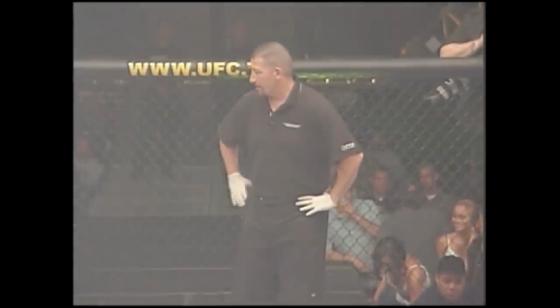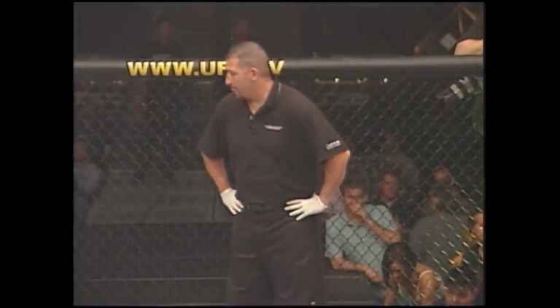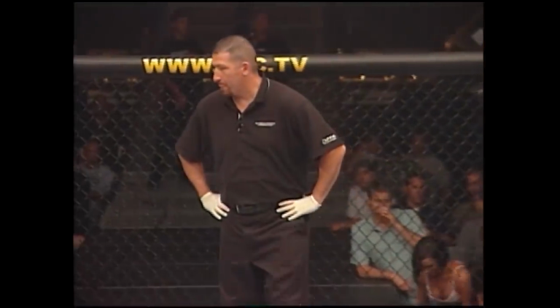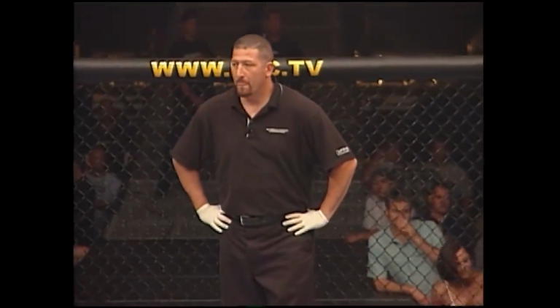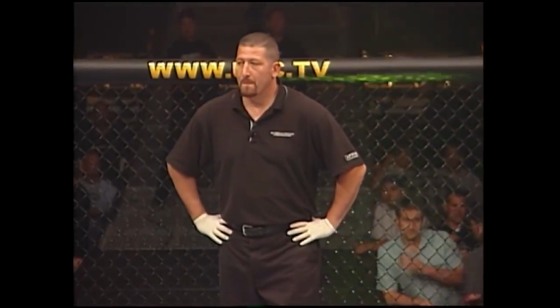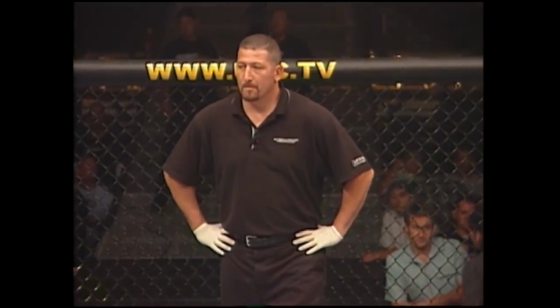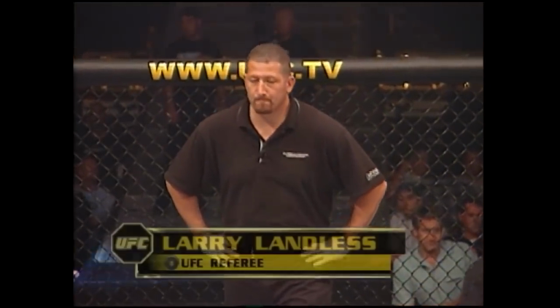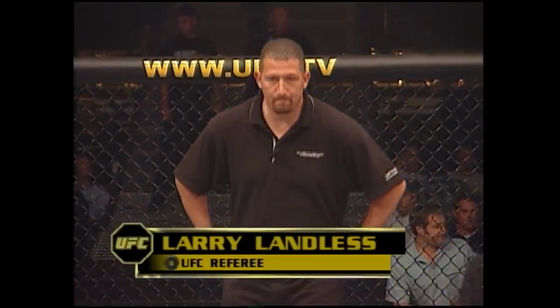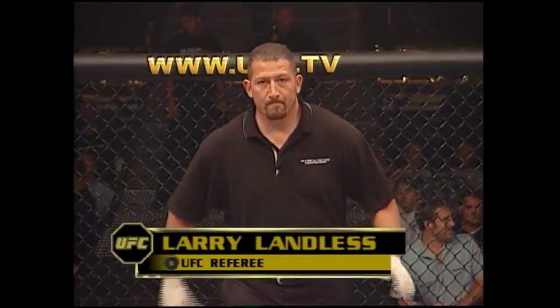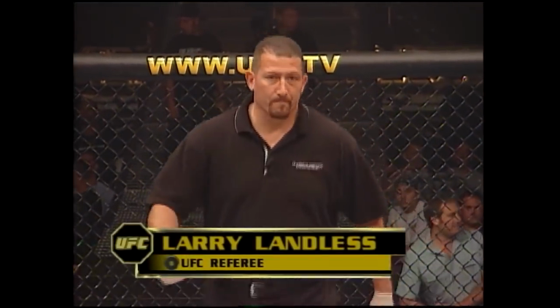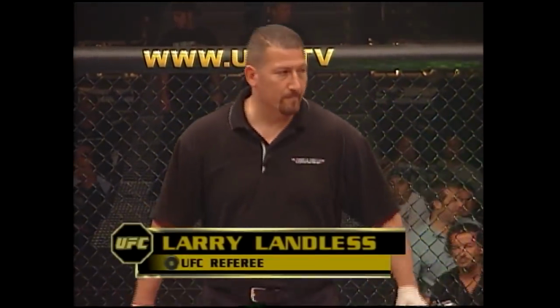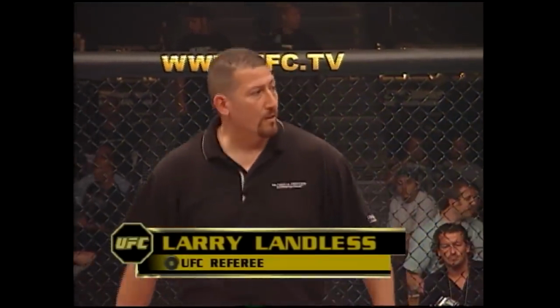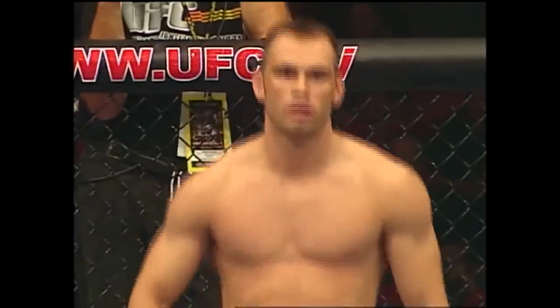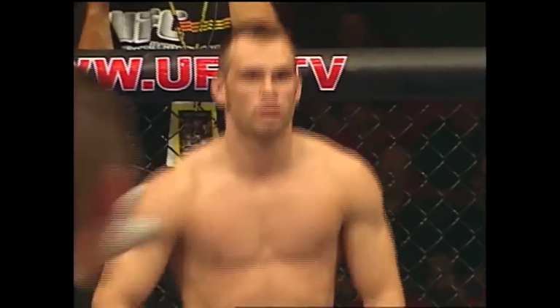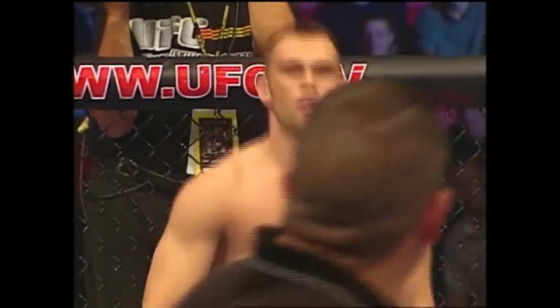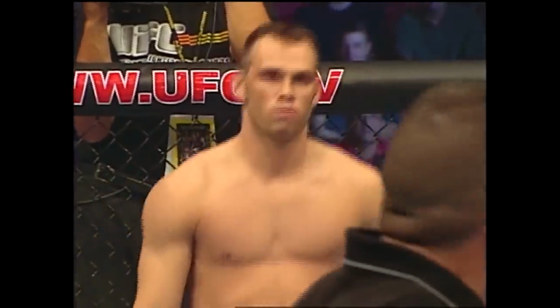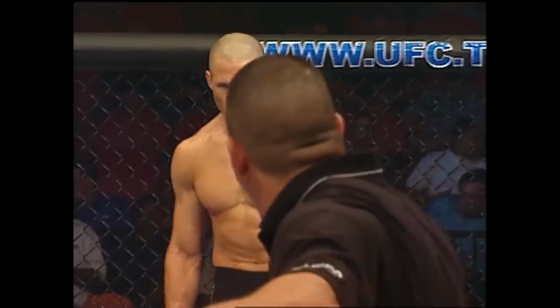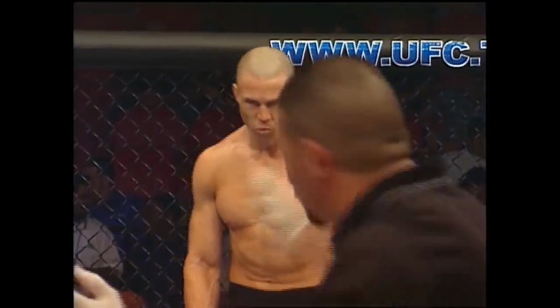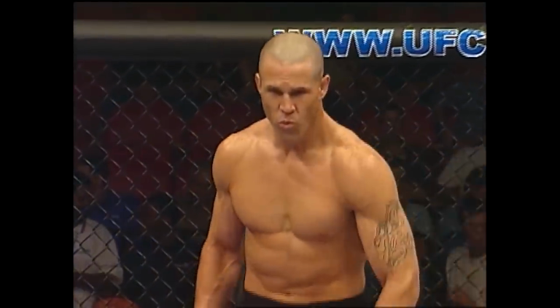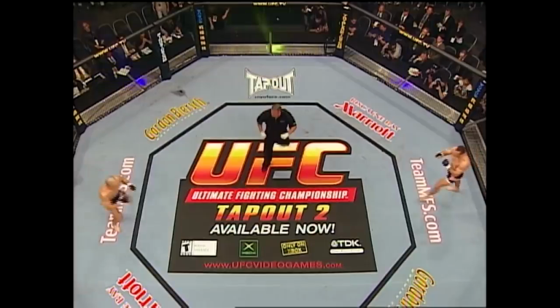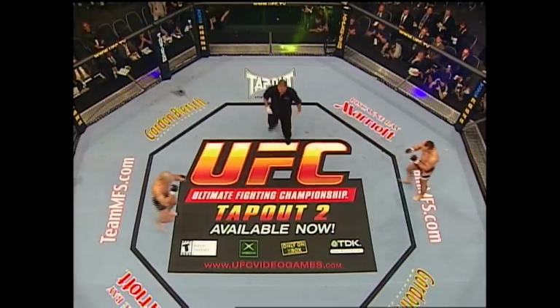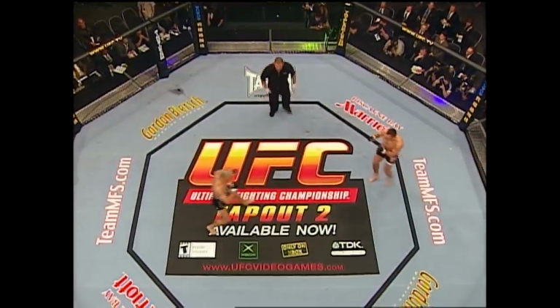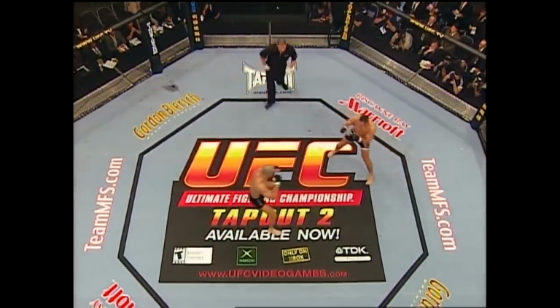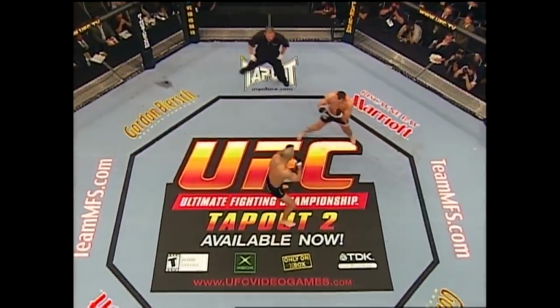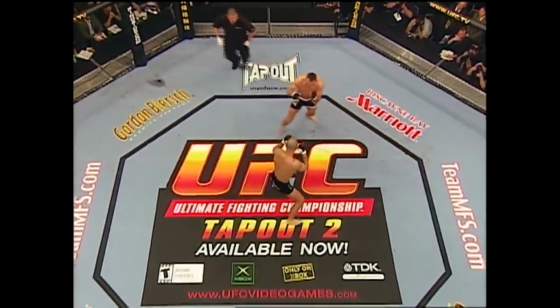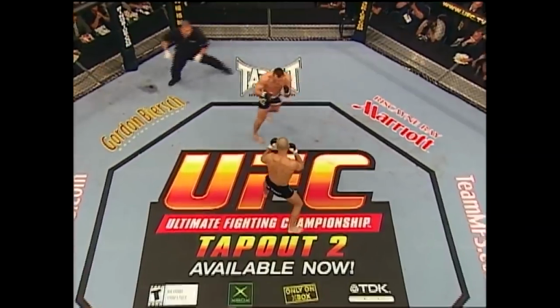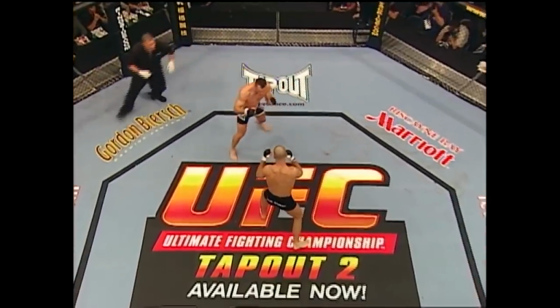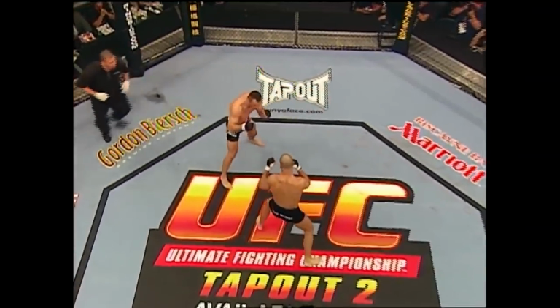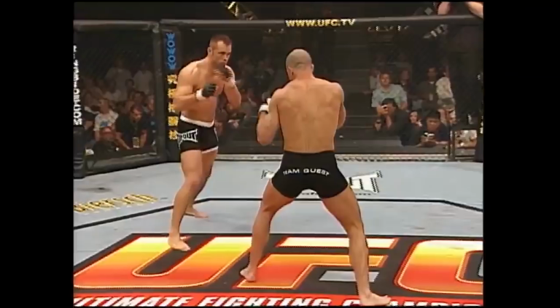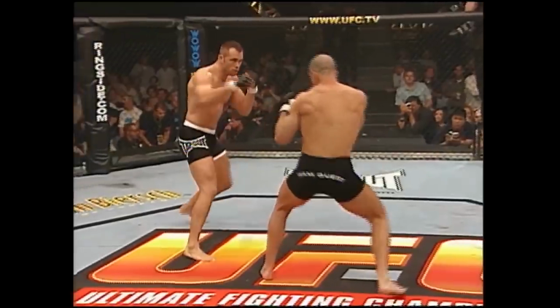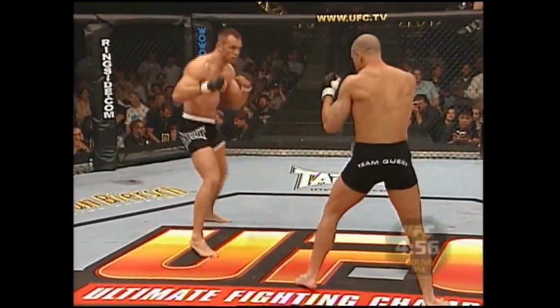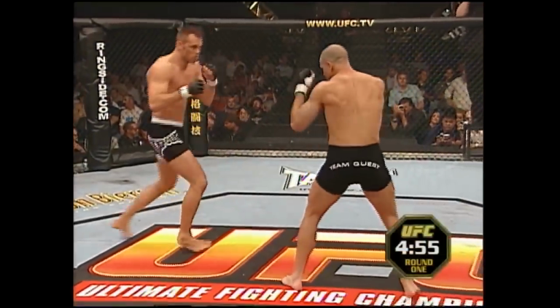We throw to Larry Landless, referee. Tanner looks ripped and ready. He's very proud of his body. He's the meanest I've ever seen him. He's shredded. He's a serious dude.